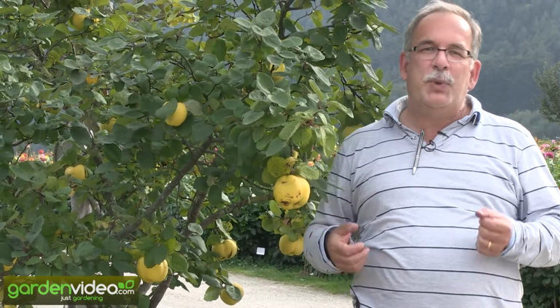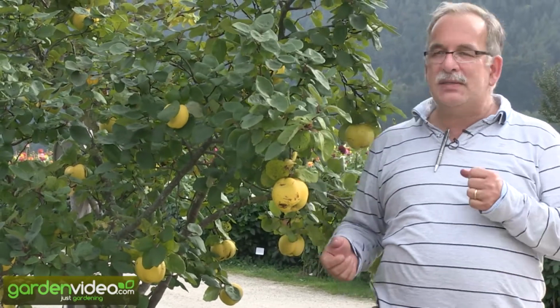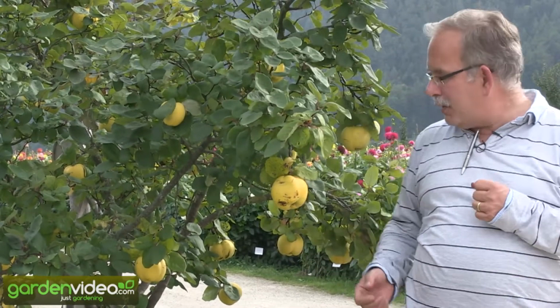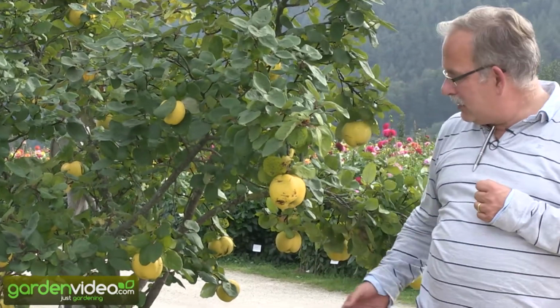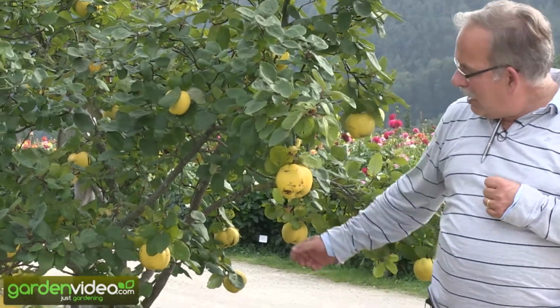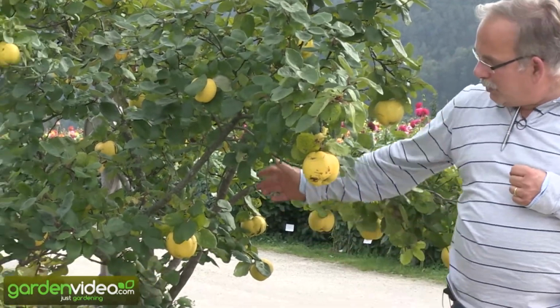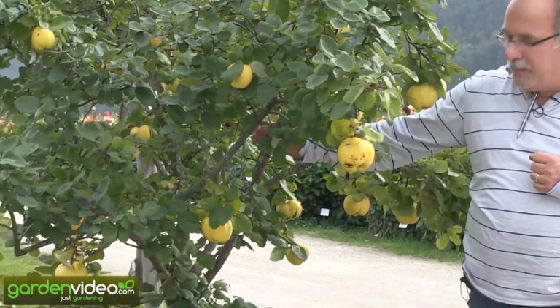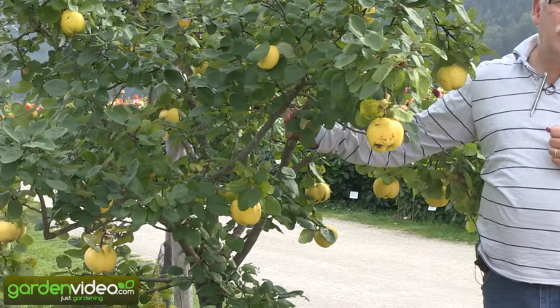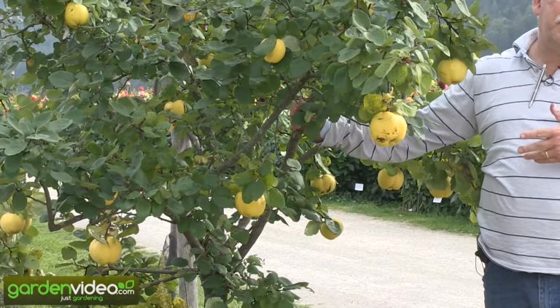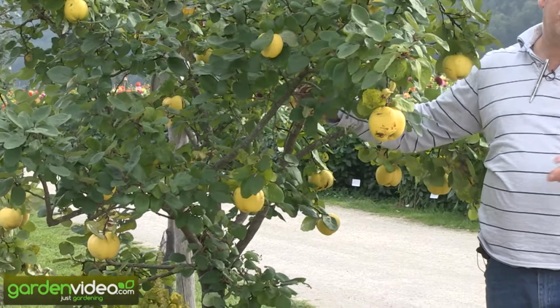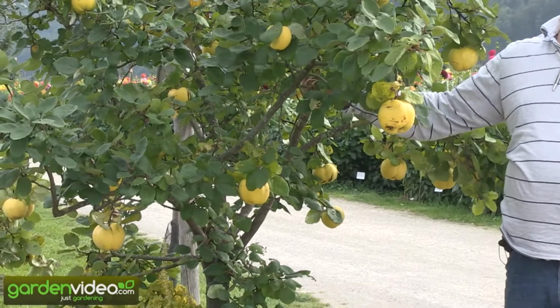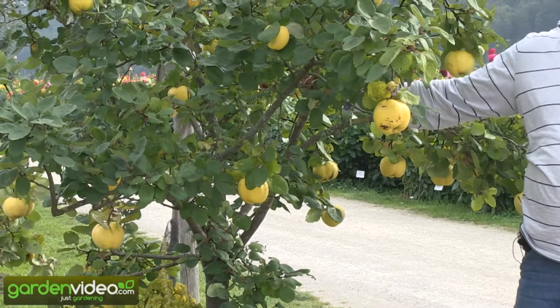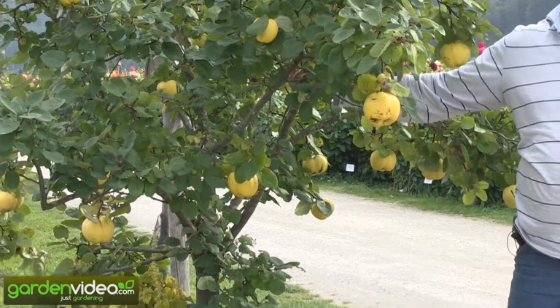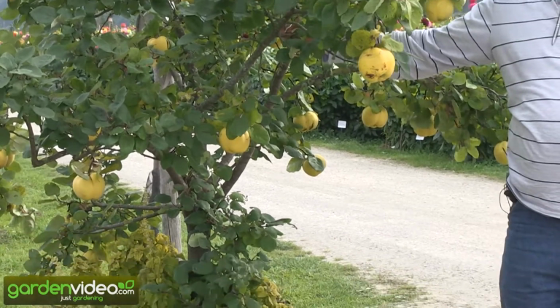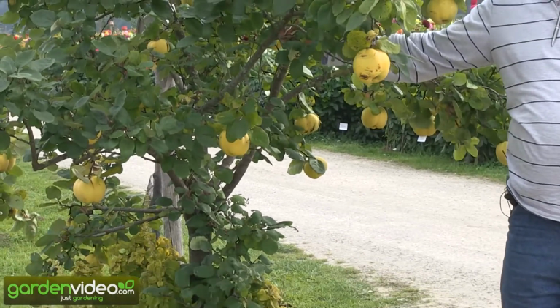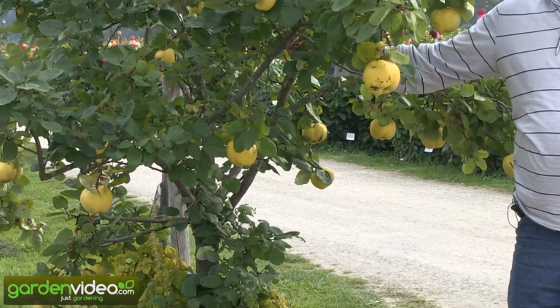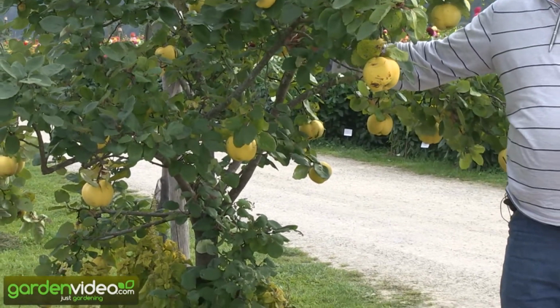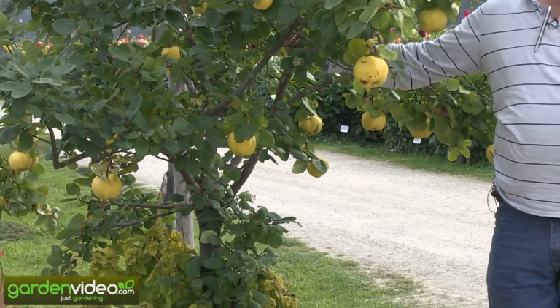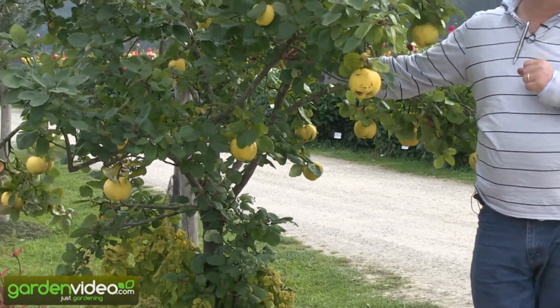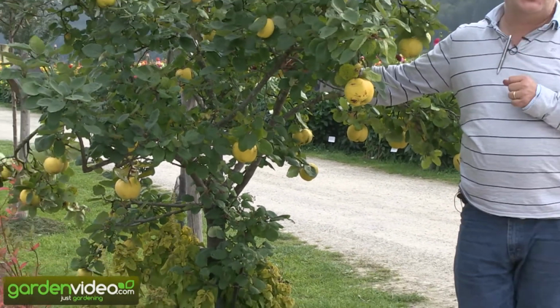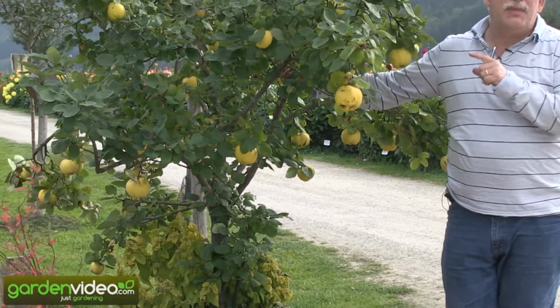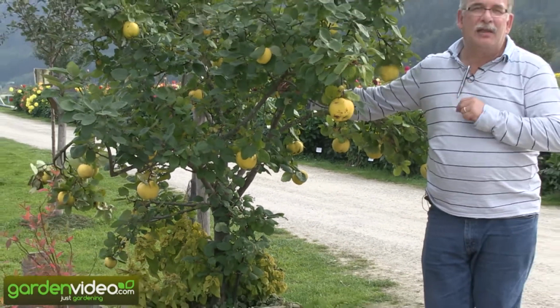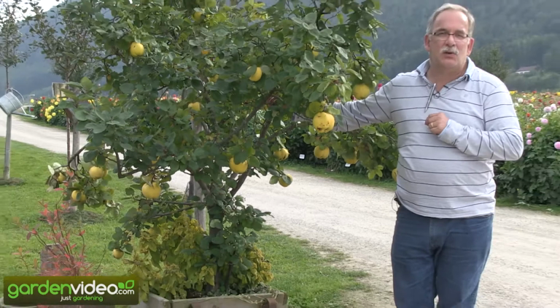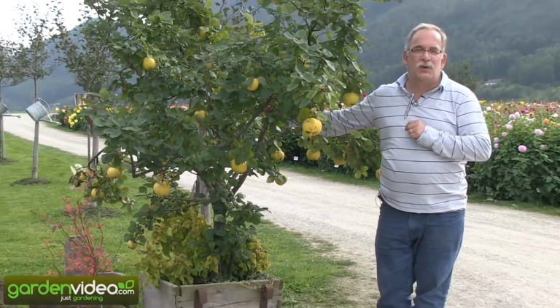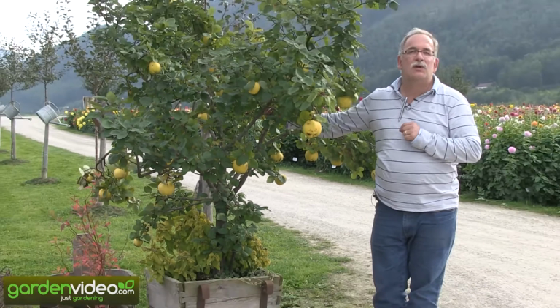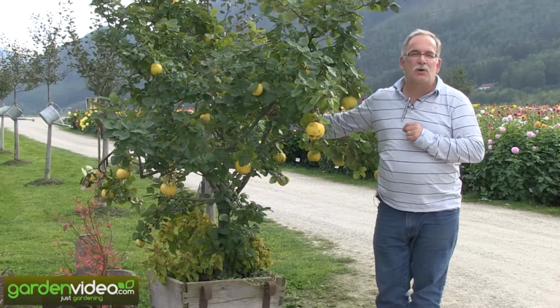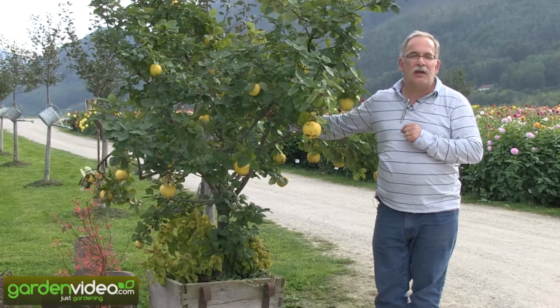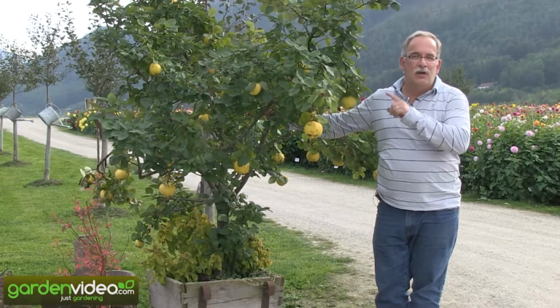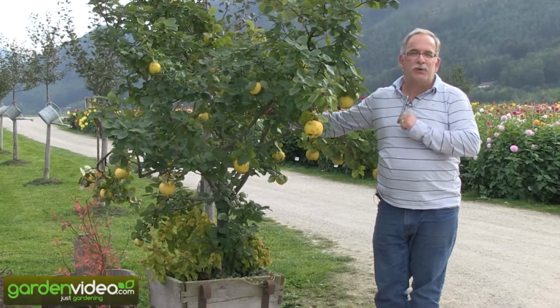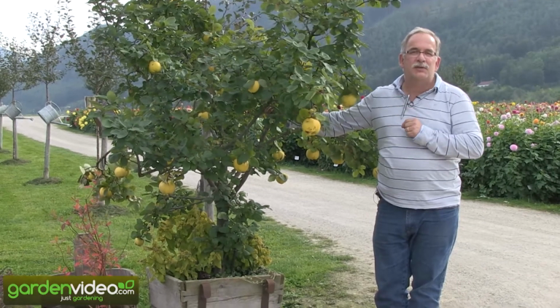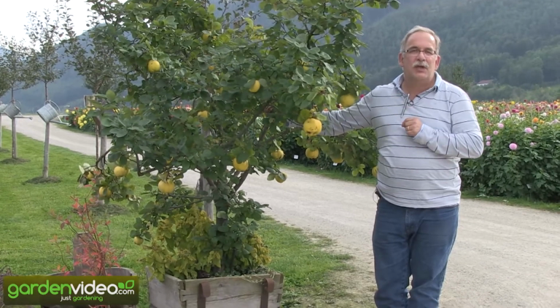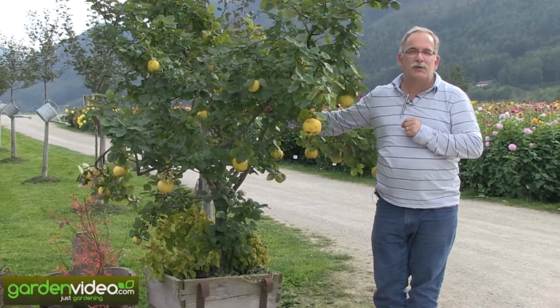Quinces in pots is a good thing. It should be a pot with 200-300 litres, and then you have no stress and the plant has no stress. Go on gardening with quinces in pots.